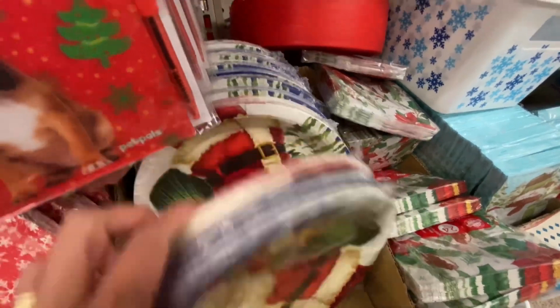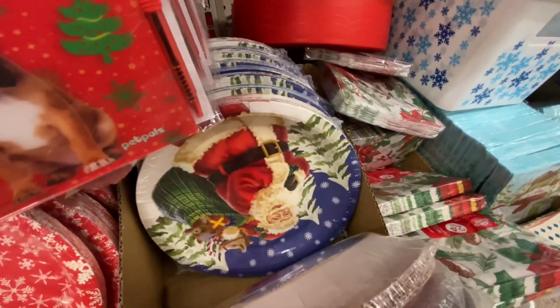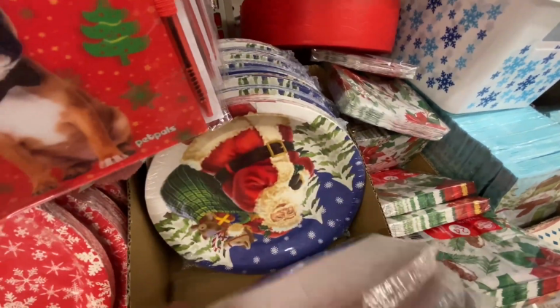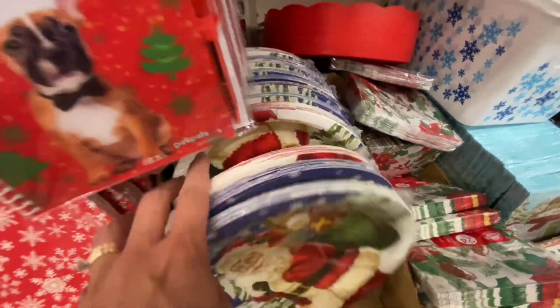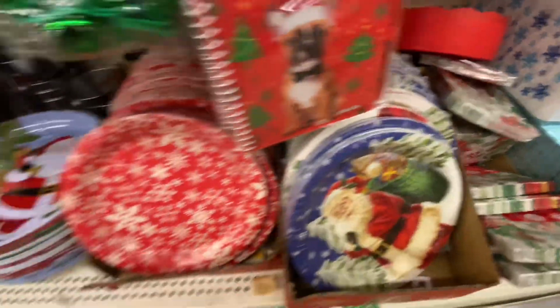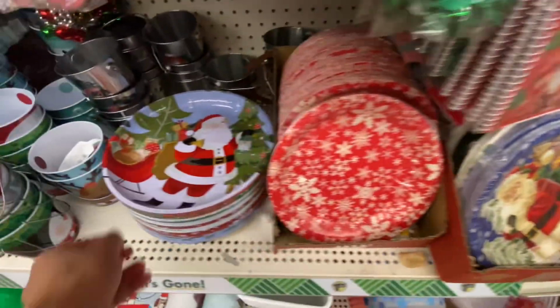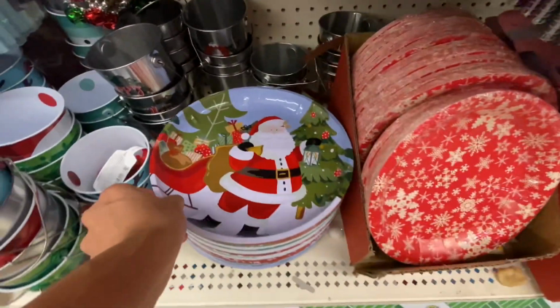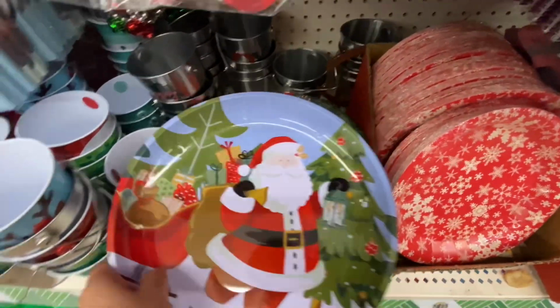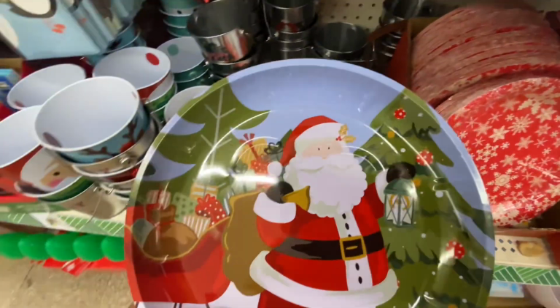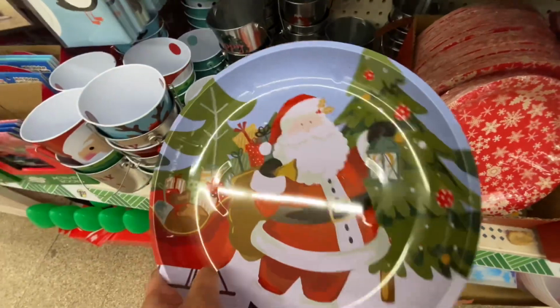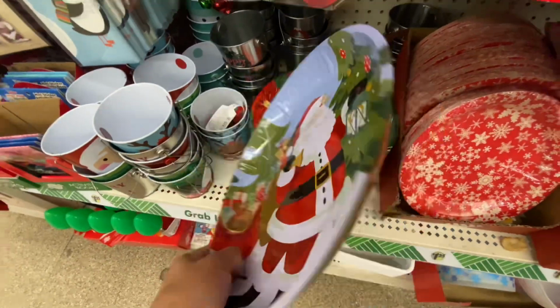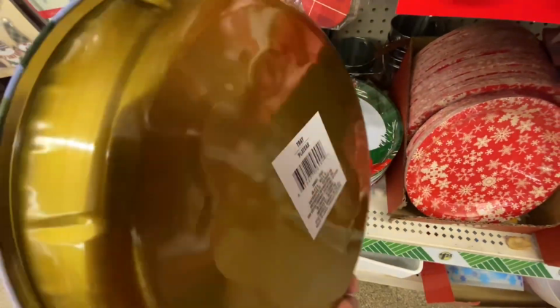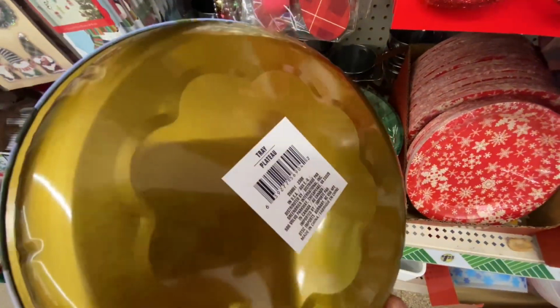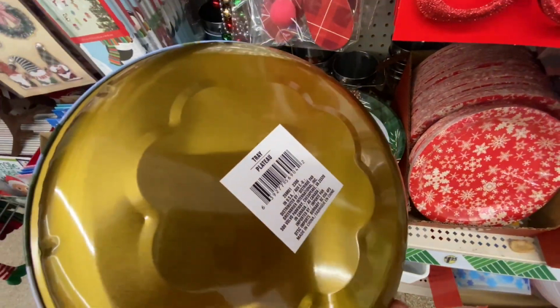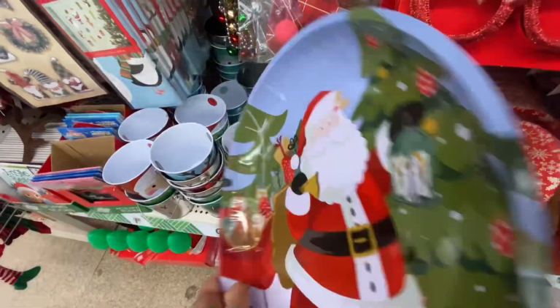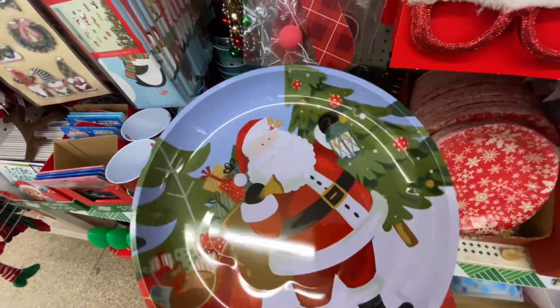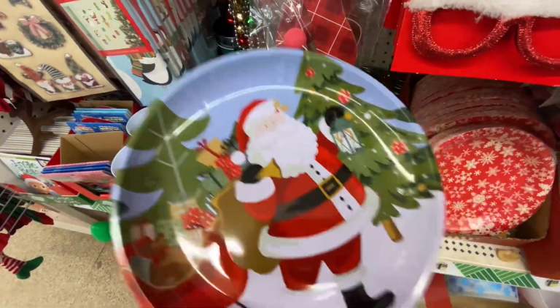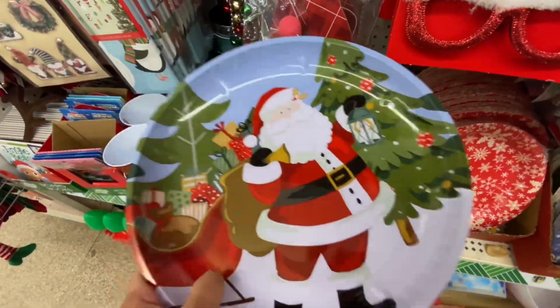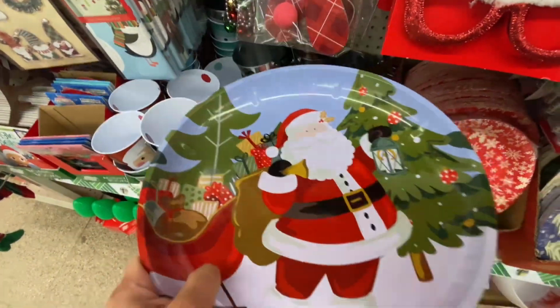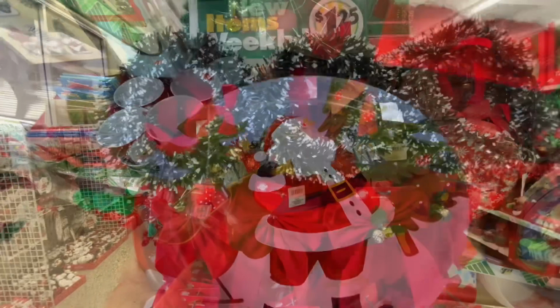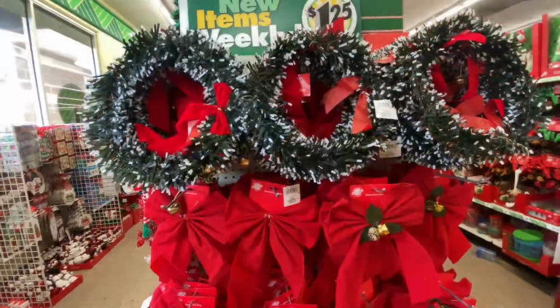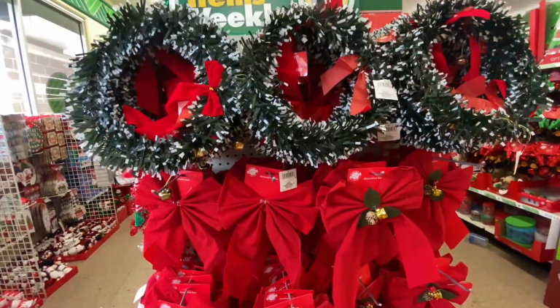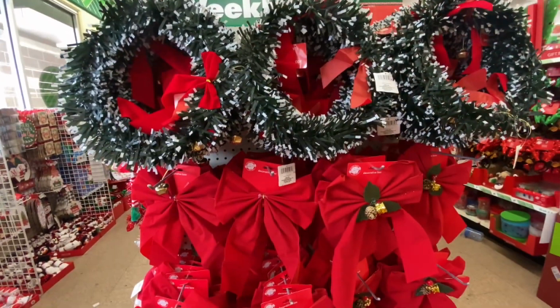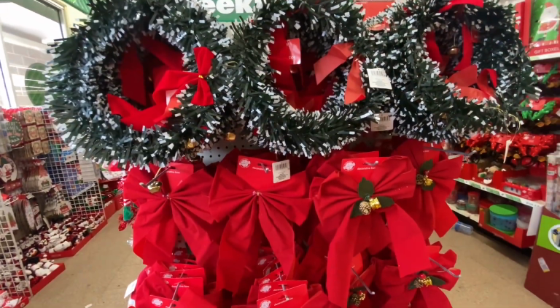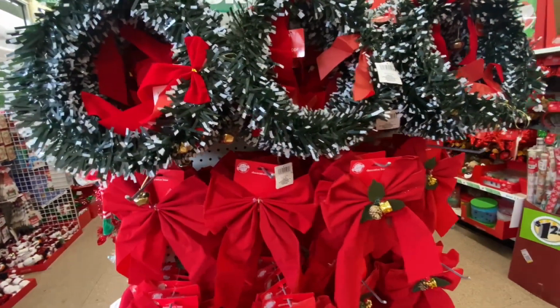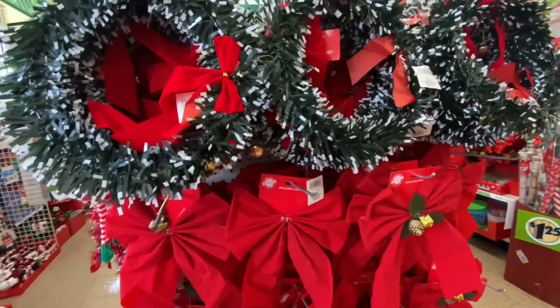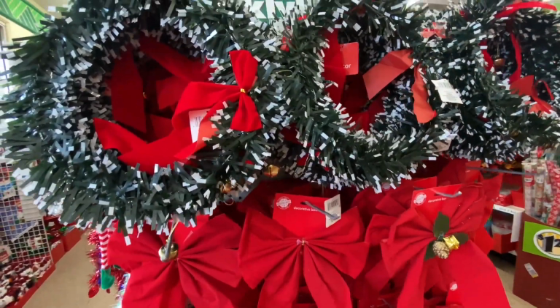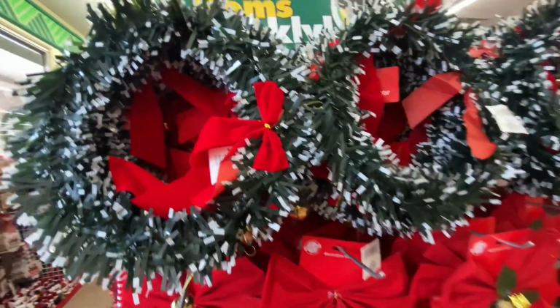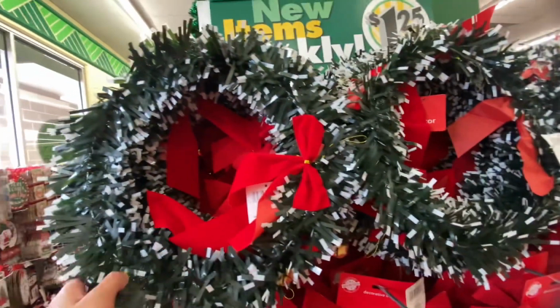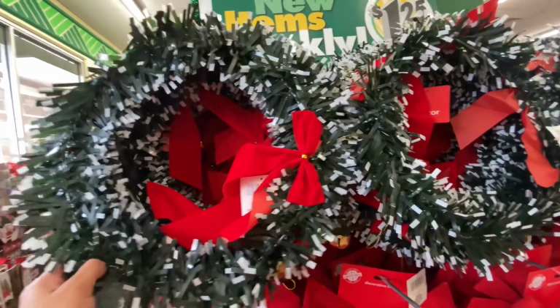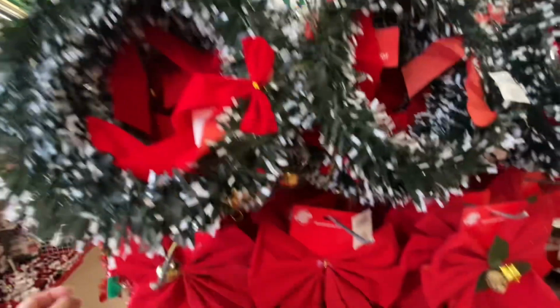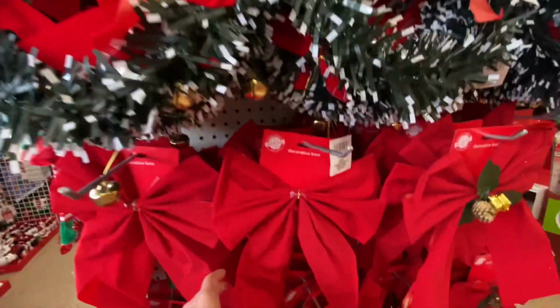They have a lot of different paper plates — all cute. They had a few options and I always like to get my kids a plate for the season so I might get some of those. I just wasn't sure which theme I wanted to get for them.